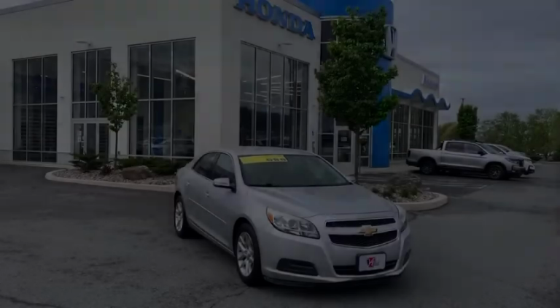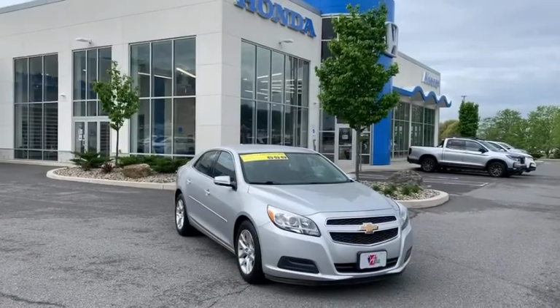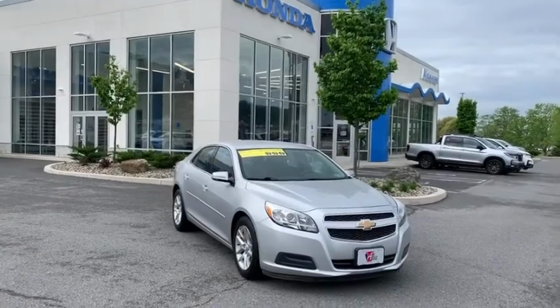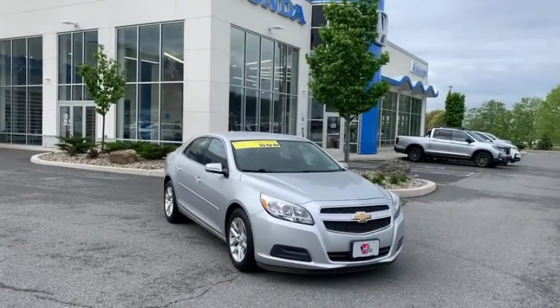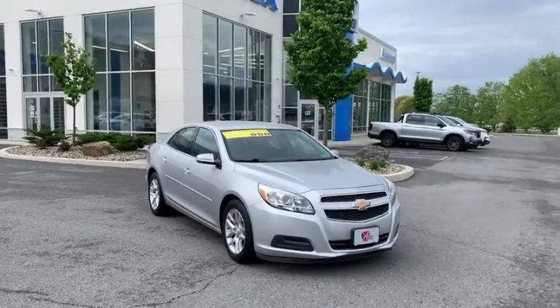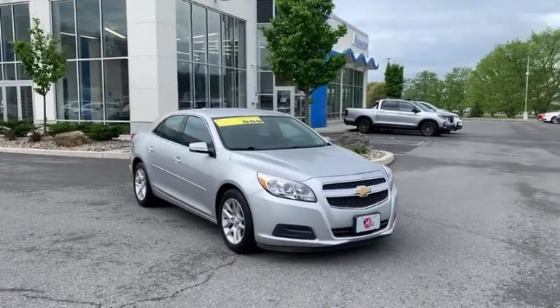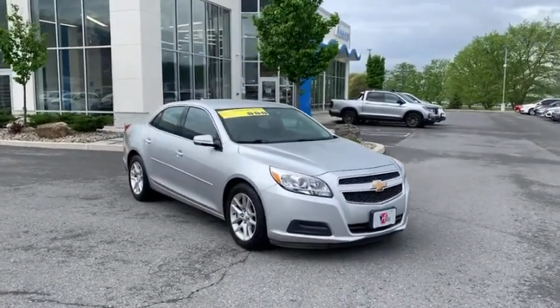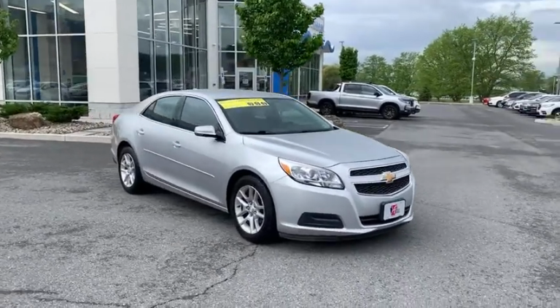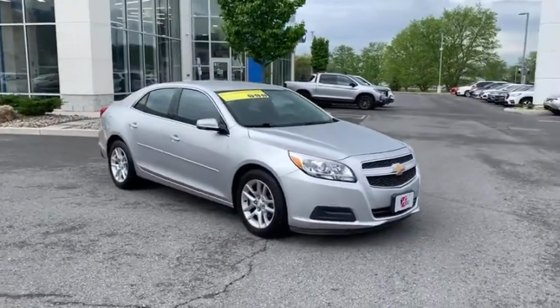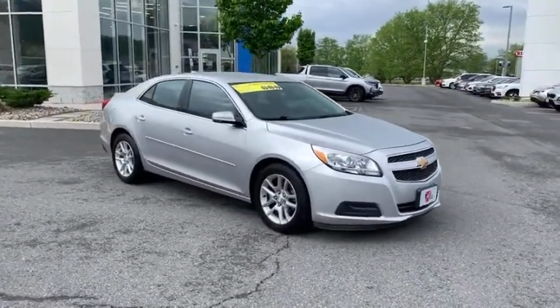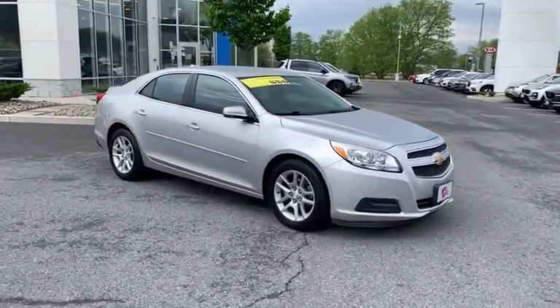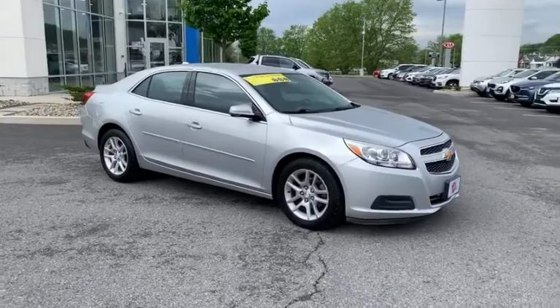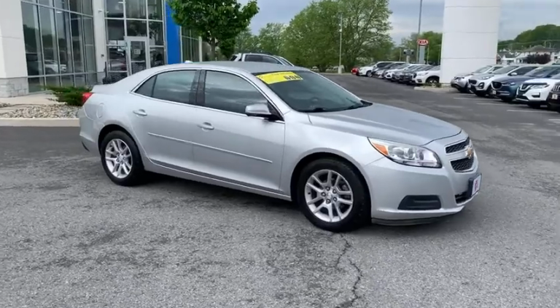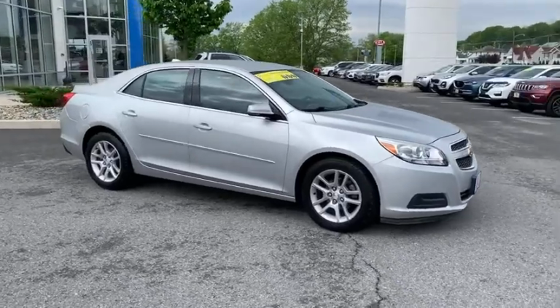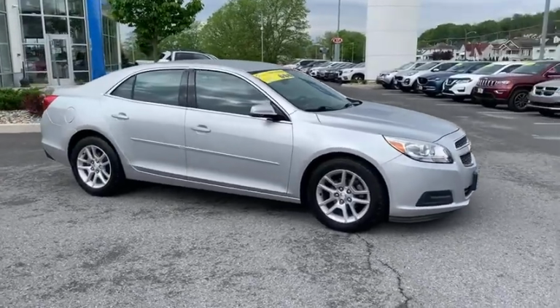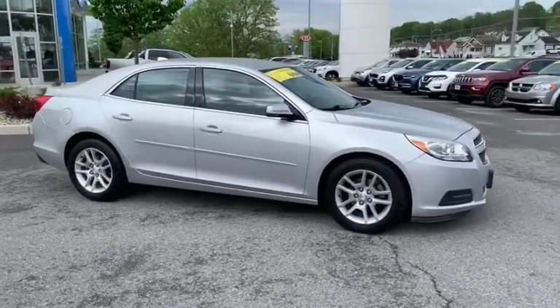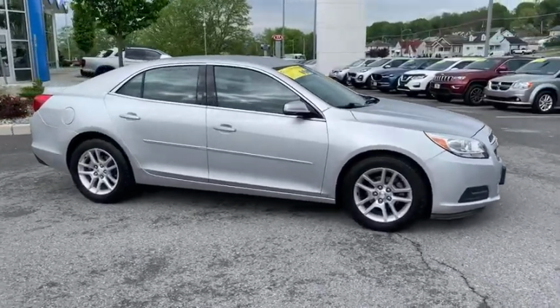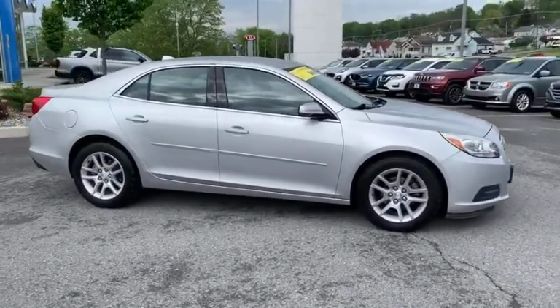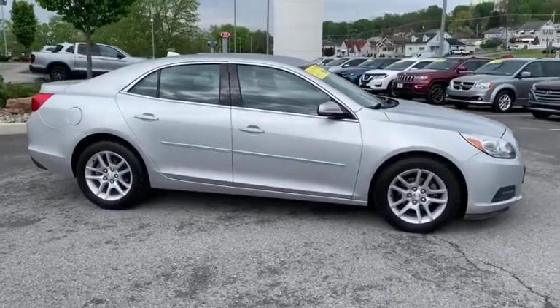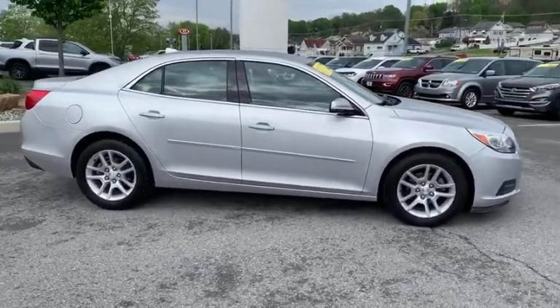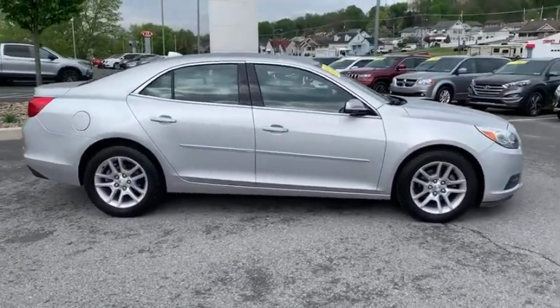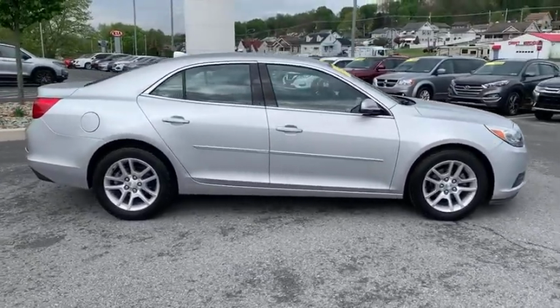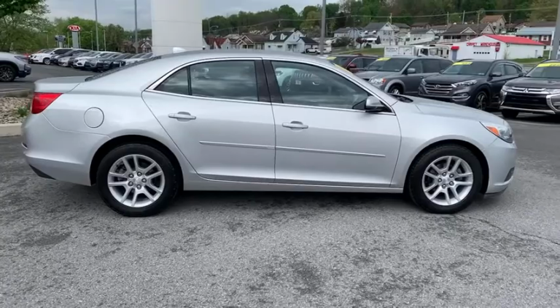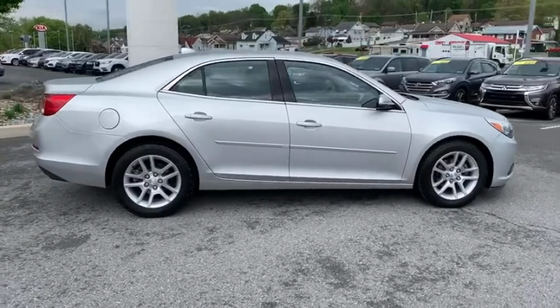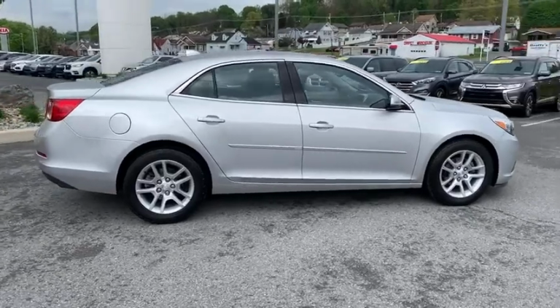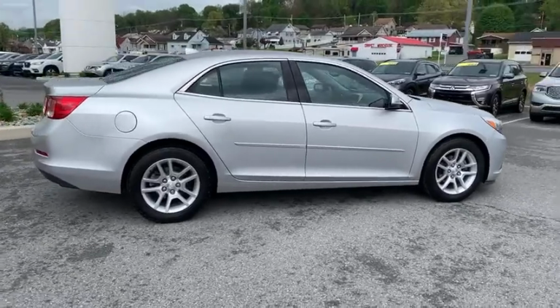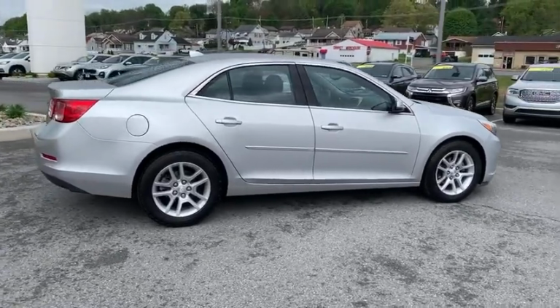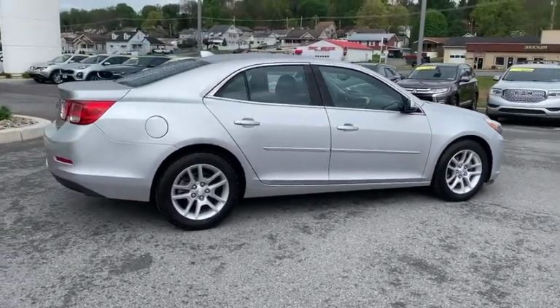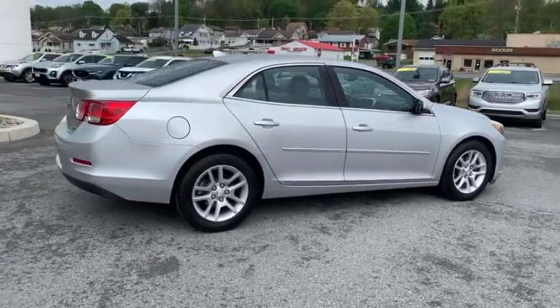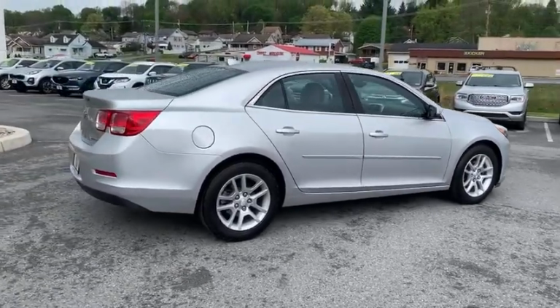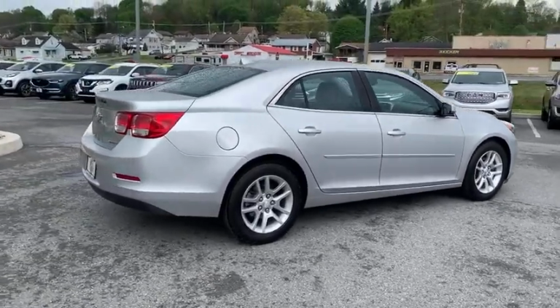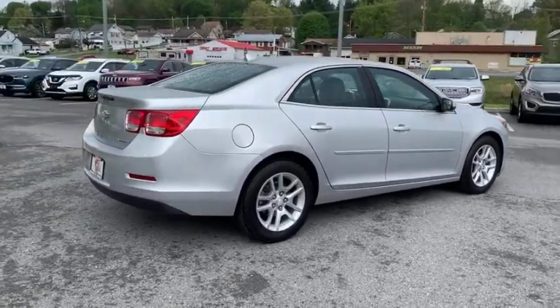Come test drive the 2013 Chevrolet Malibu, a combination of performance and fuel economy. The Malibu is a great commuting car. This vehicle has less than 75,000 miles. Here are some of this vehicle's great options.